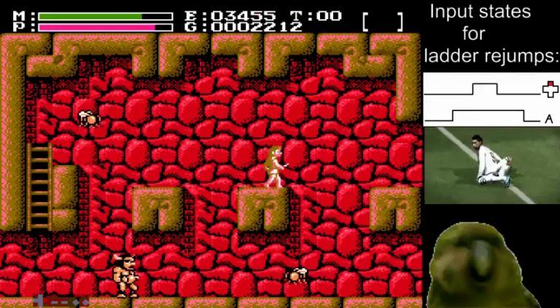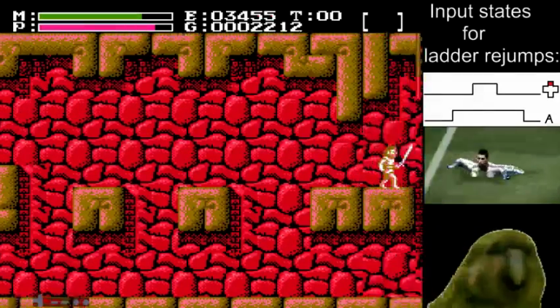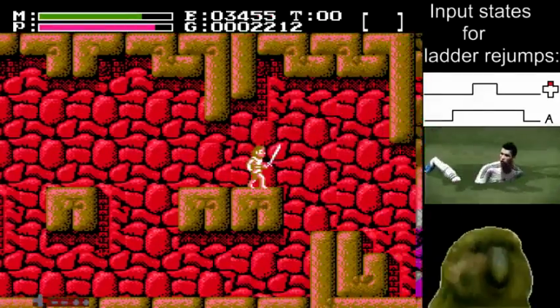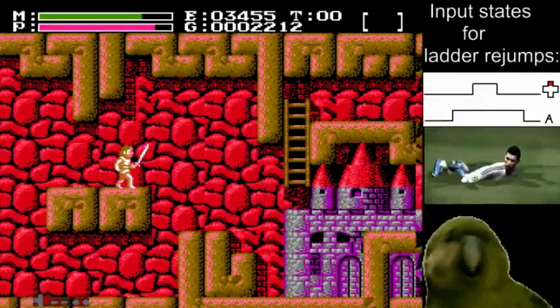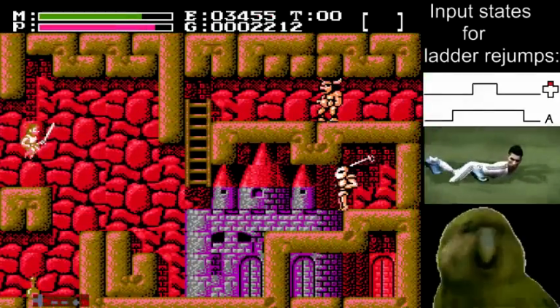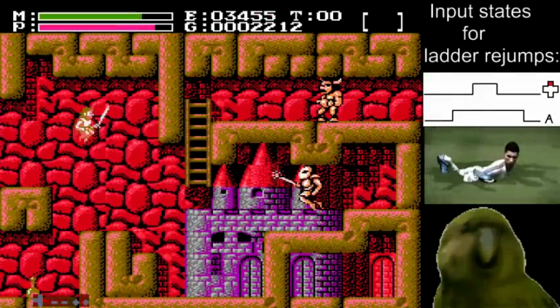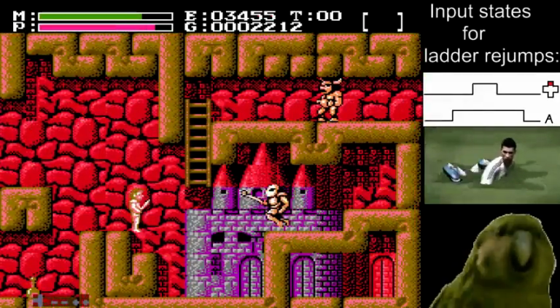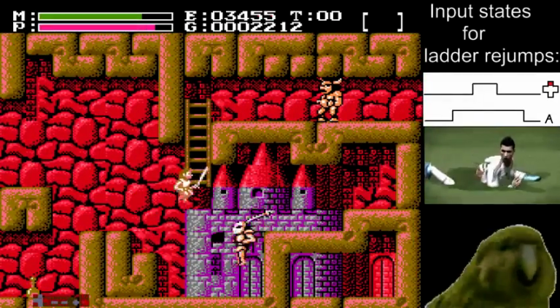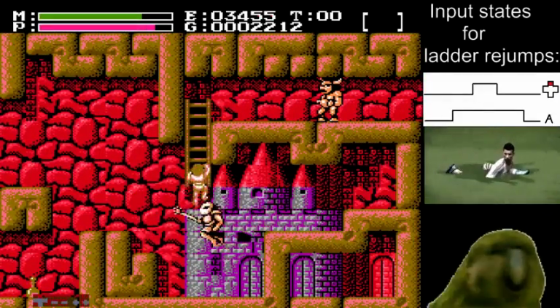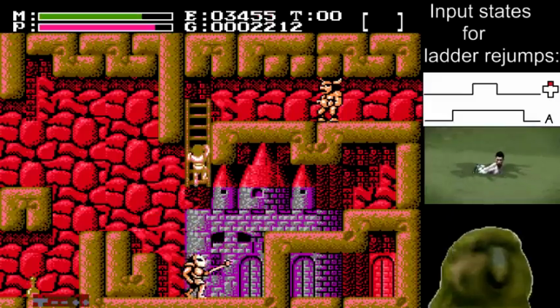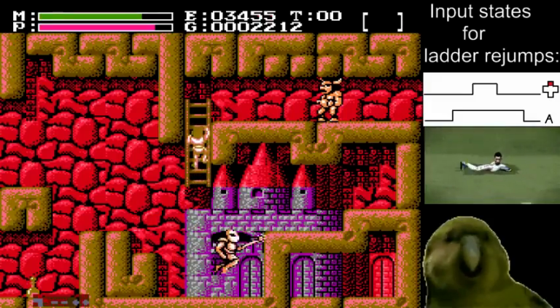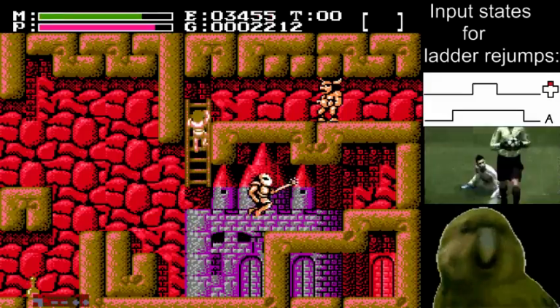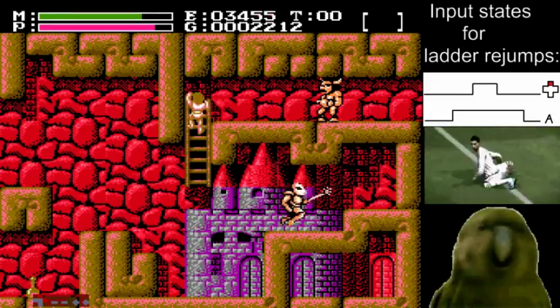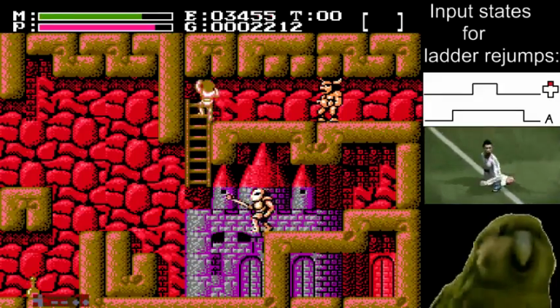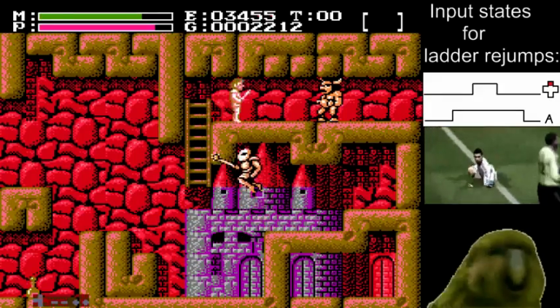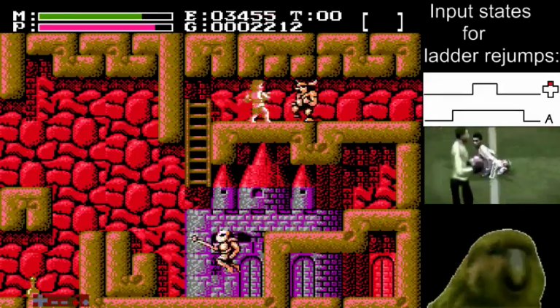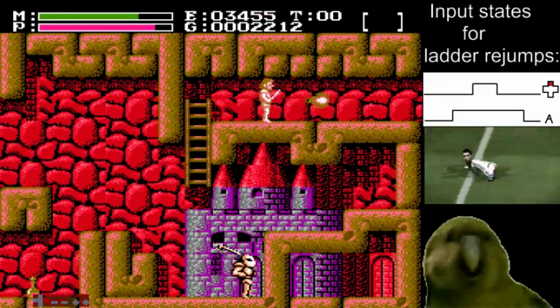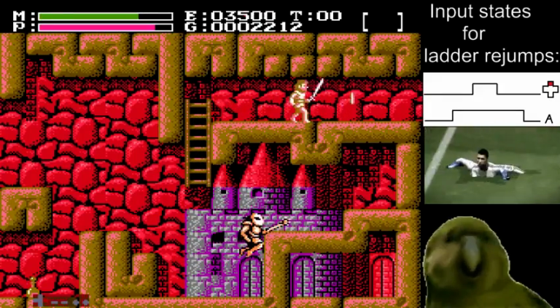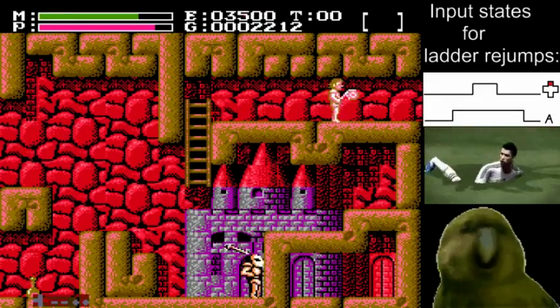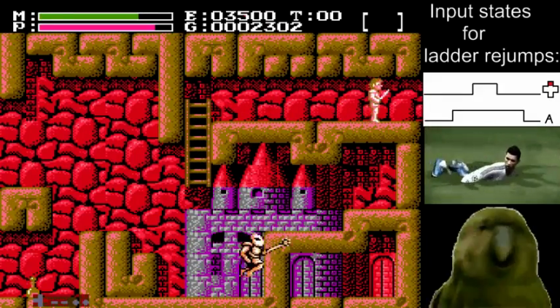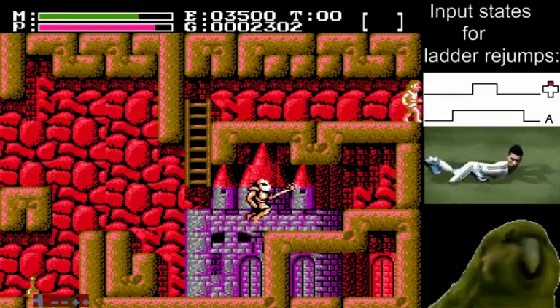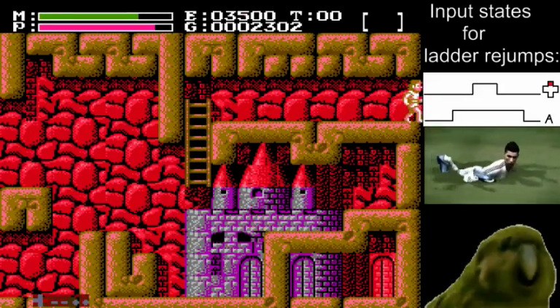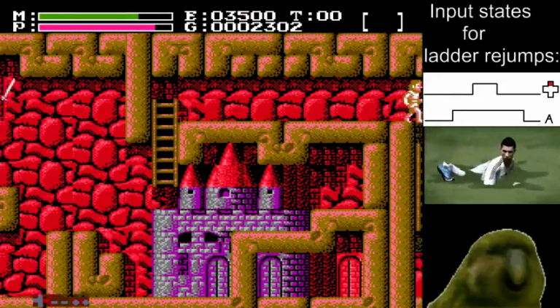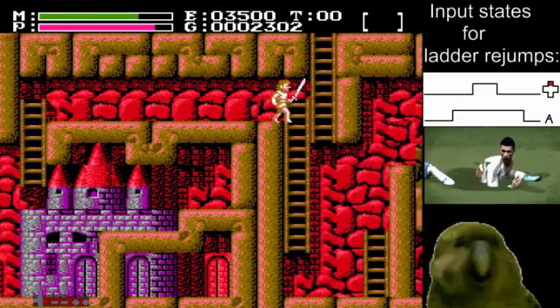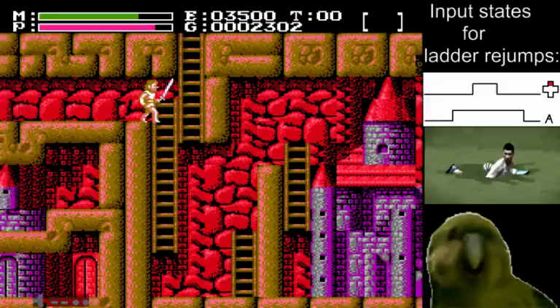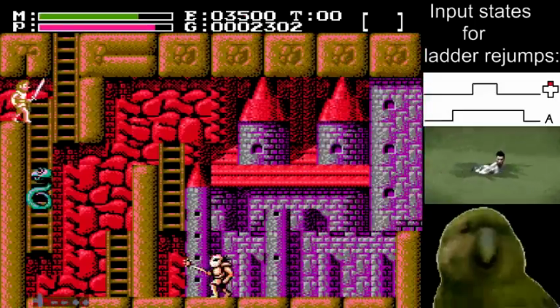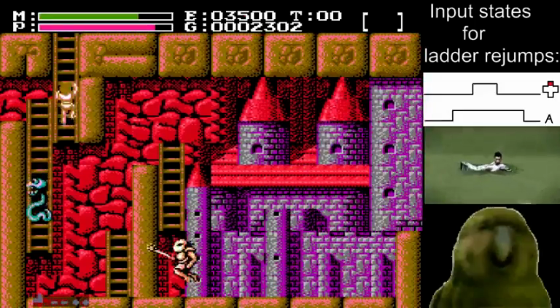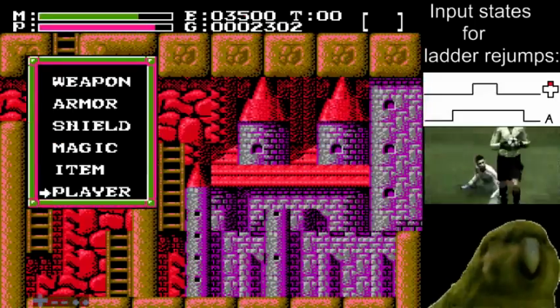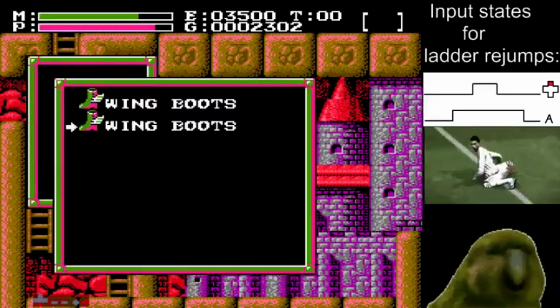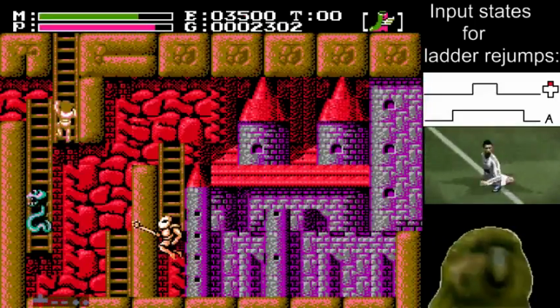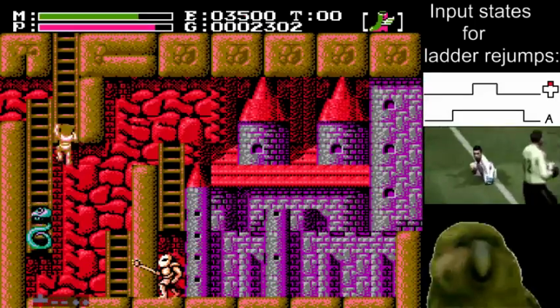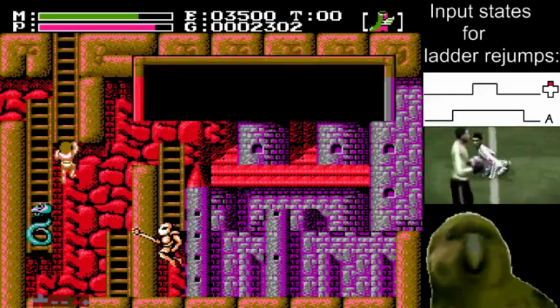Those jumps are a little bit tricky — might take some practice. This guy dies on a double stab and a deluge as well, but it might take you a while to learn how close you have to get to draw aggro.